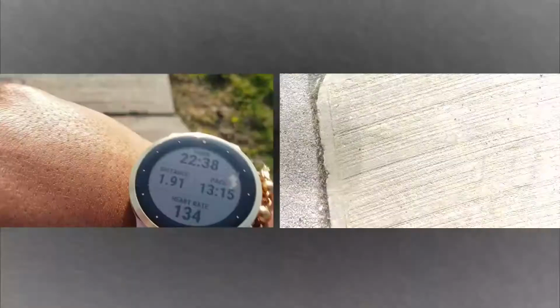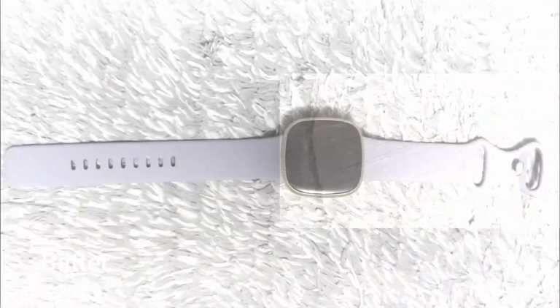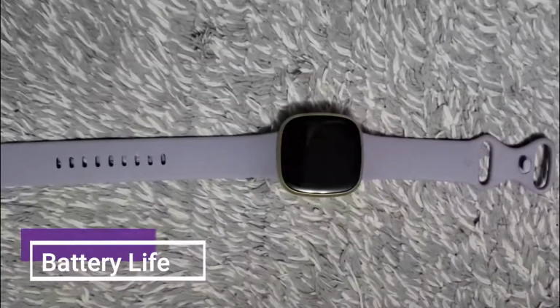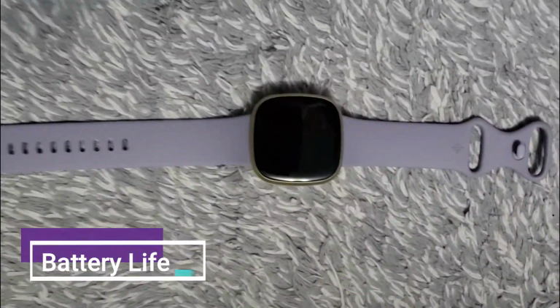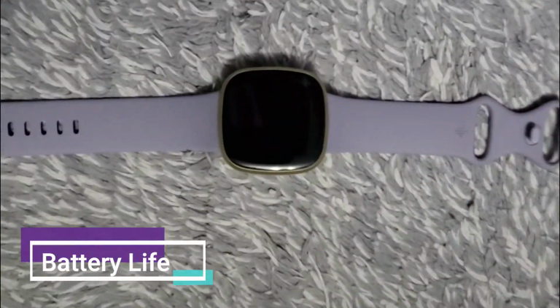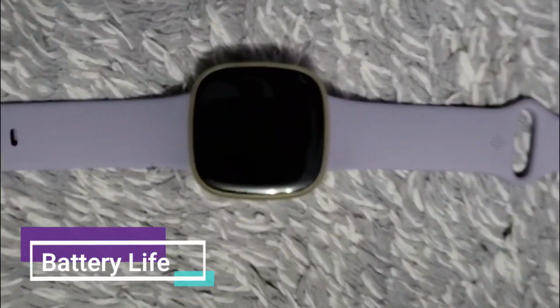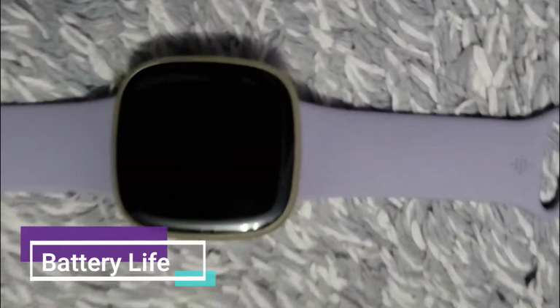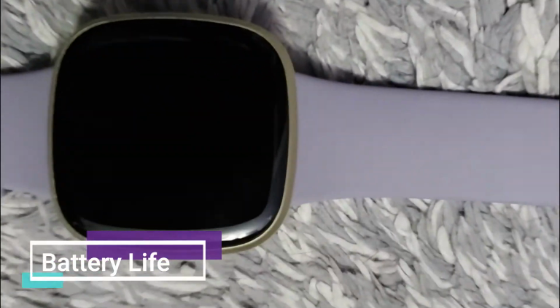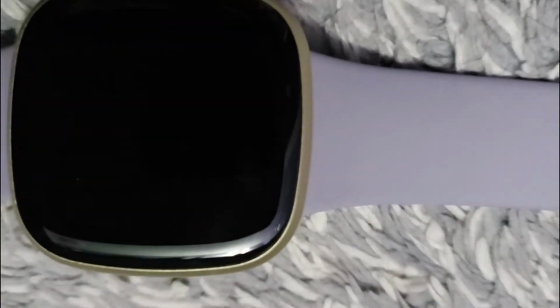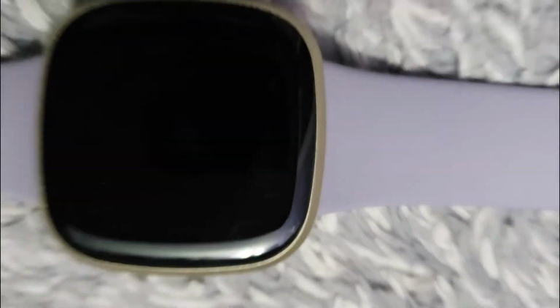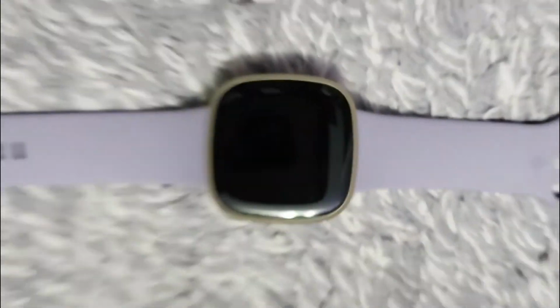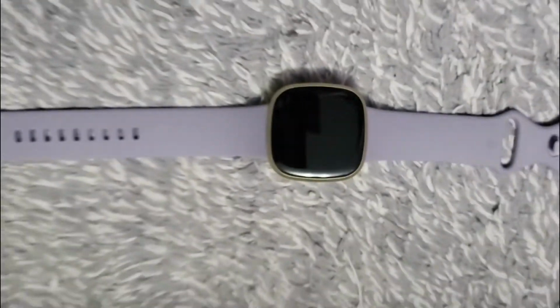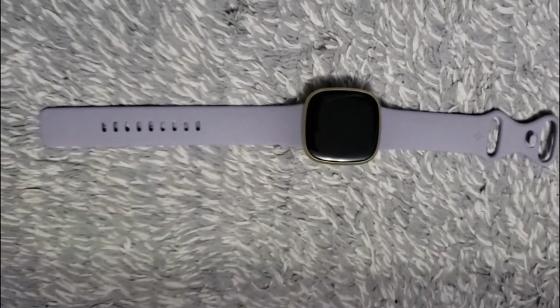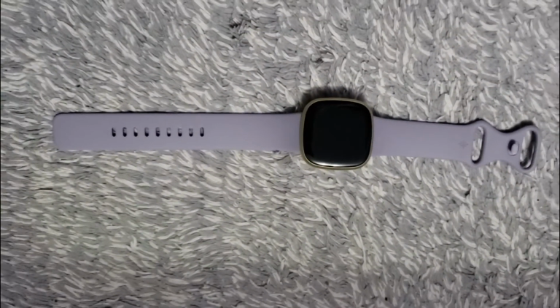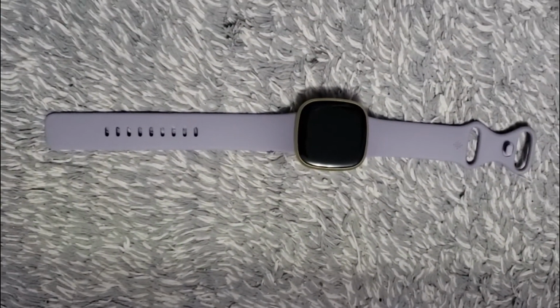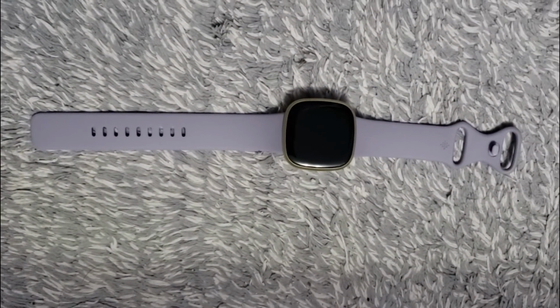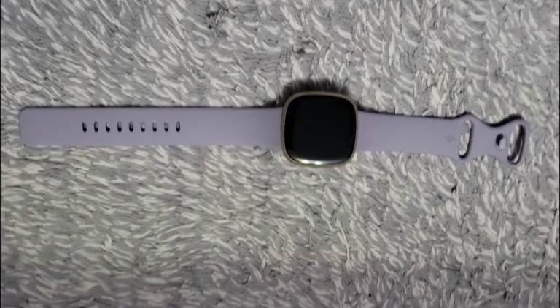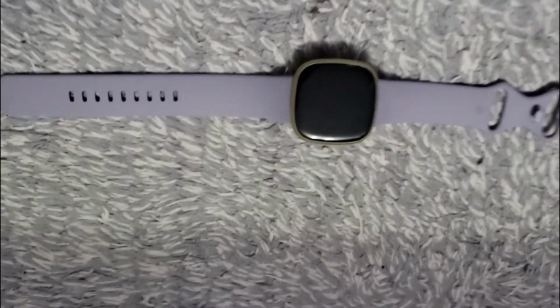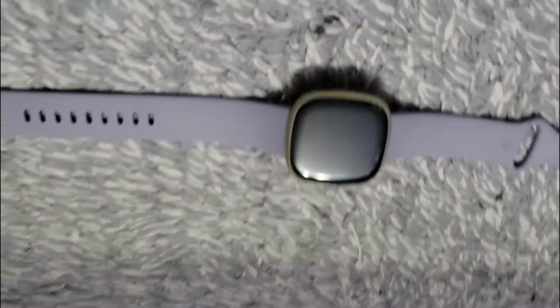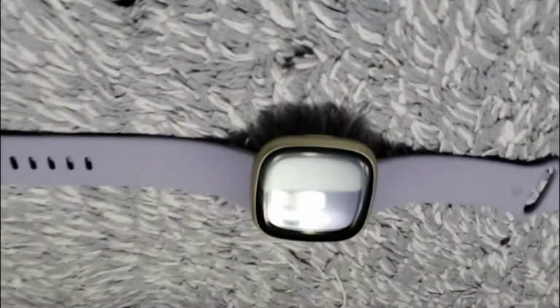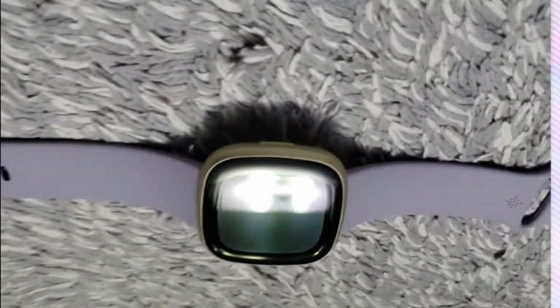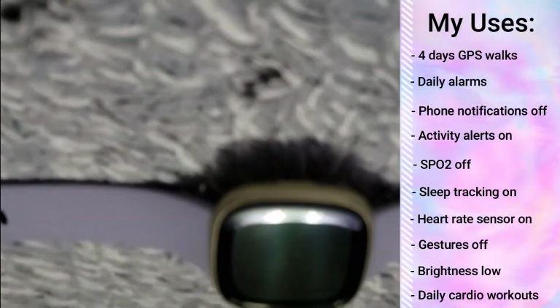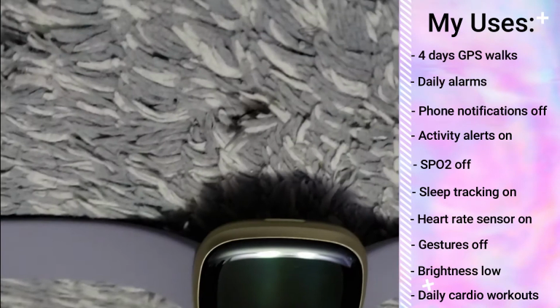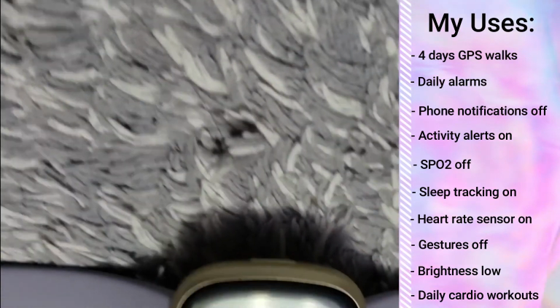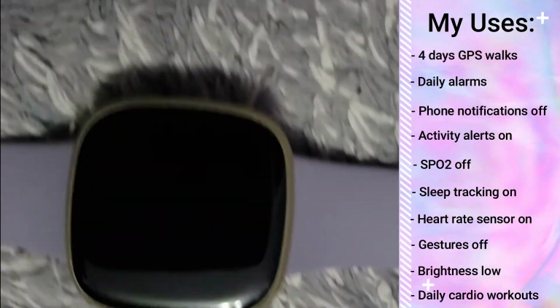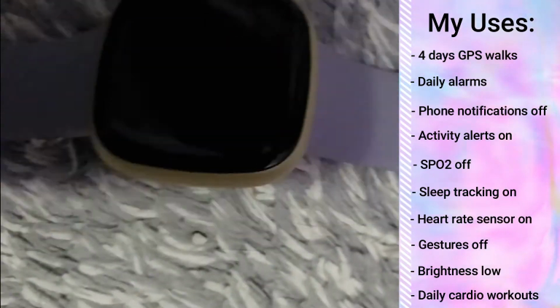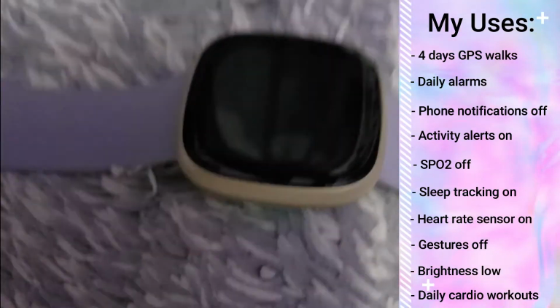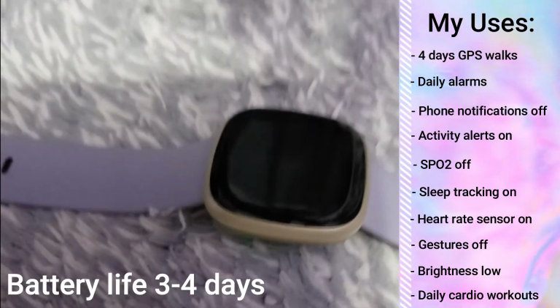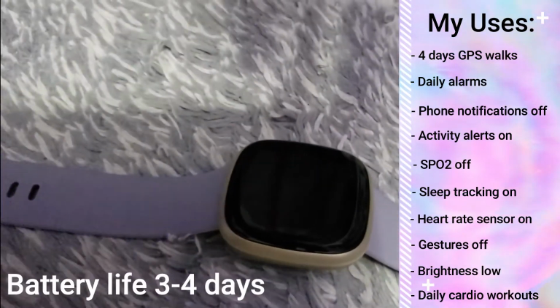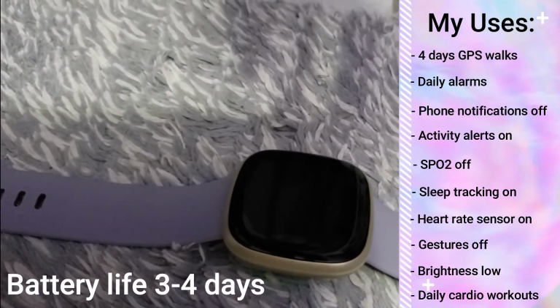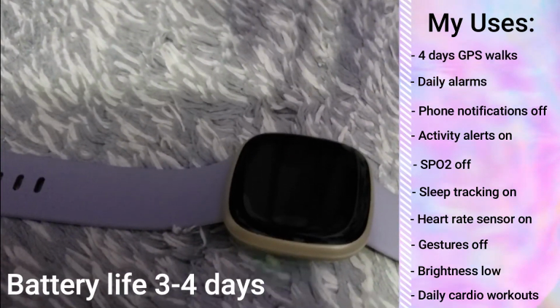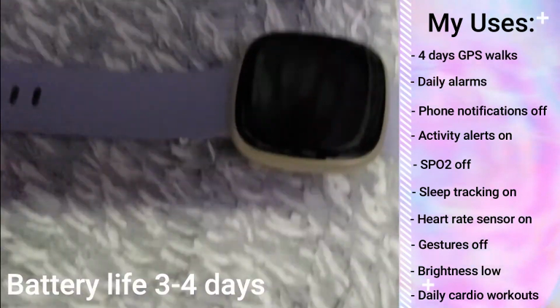Talking about battery life — it's not as good as quoted. I am not getting six days. With my usage, I'm only getting three to four days, which isn't amazing.